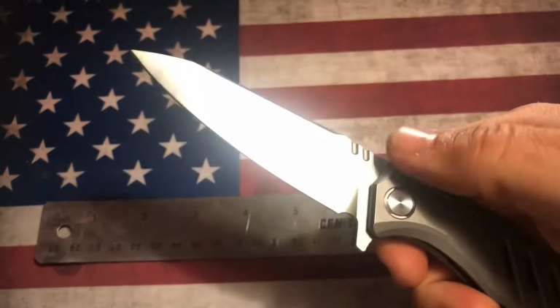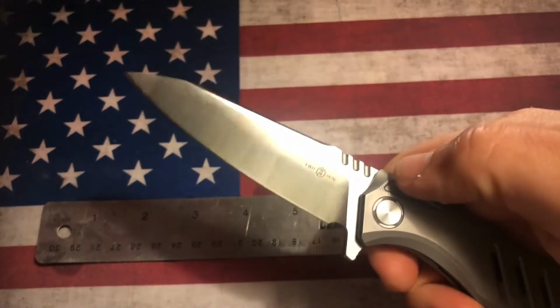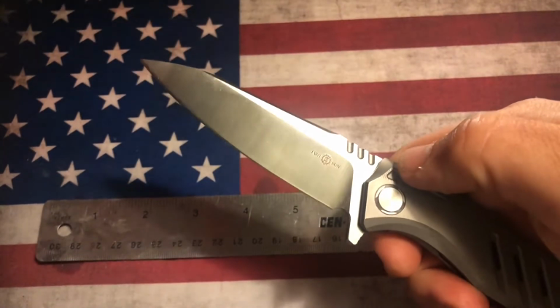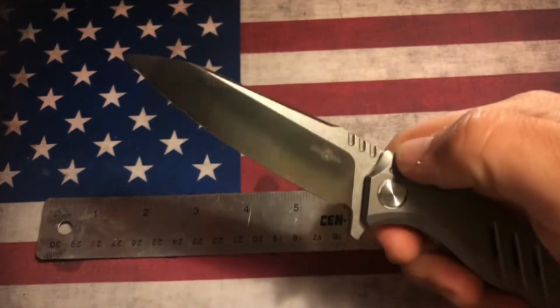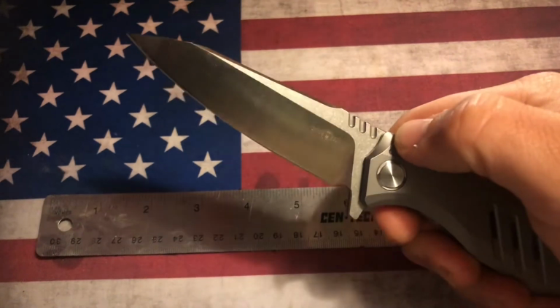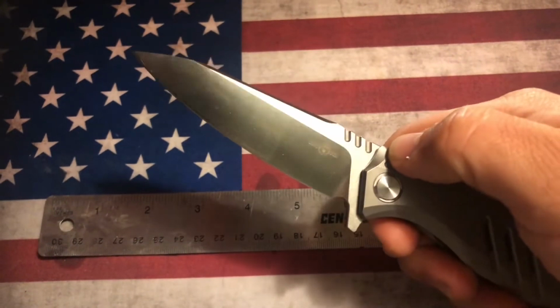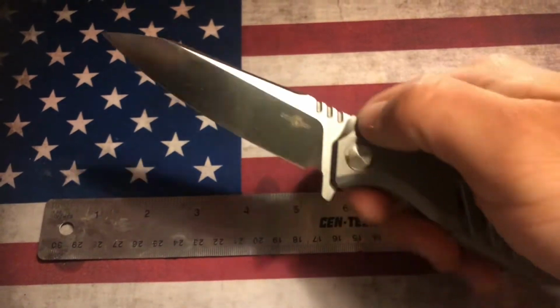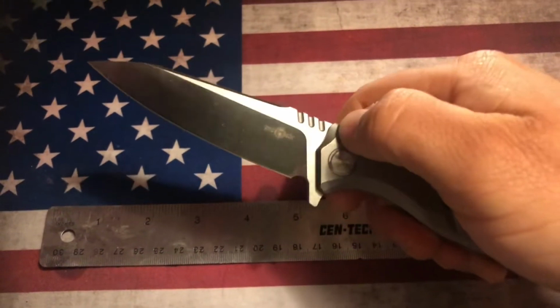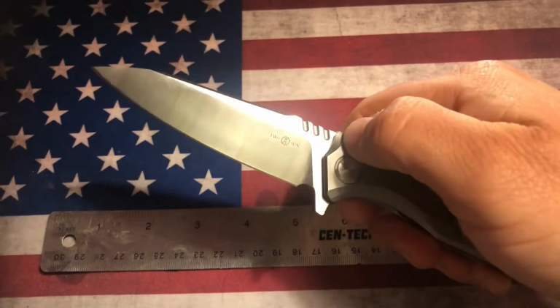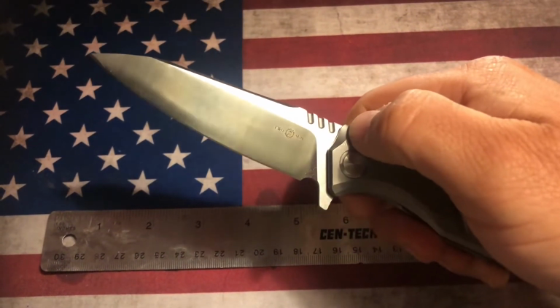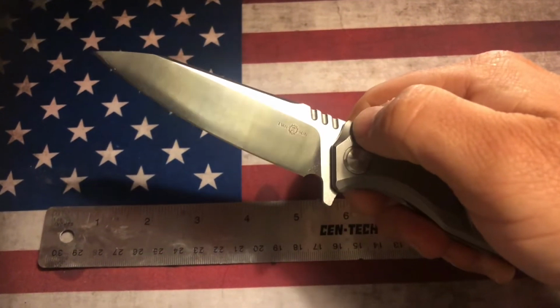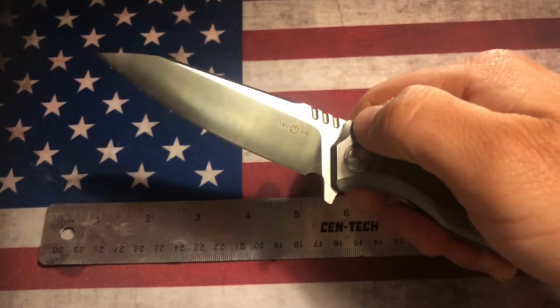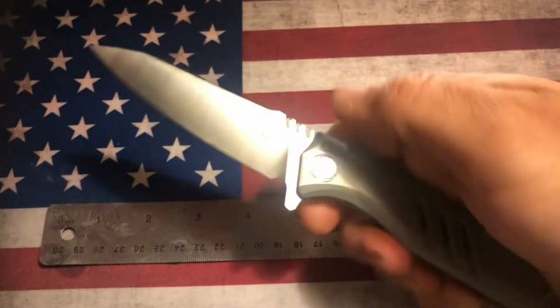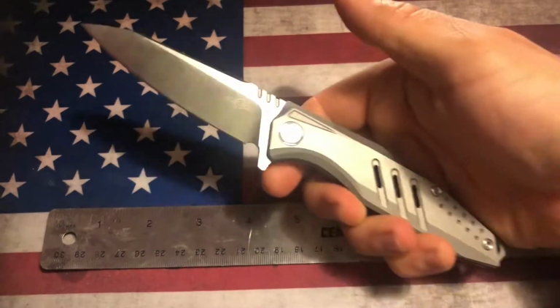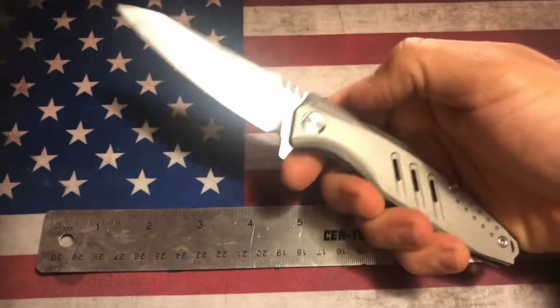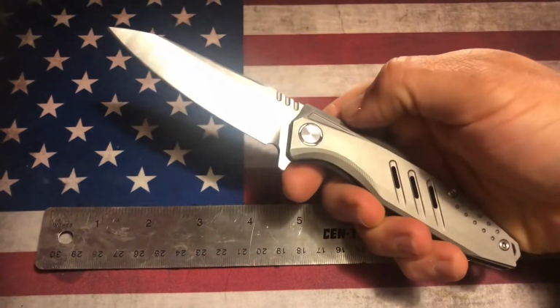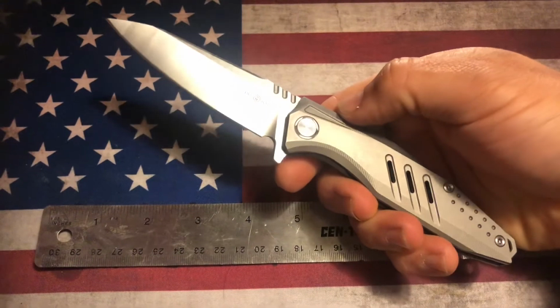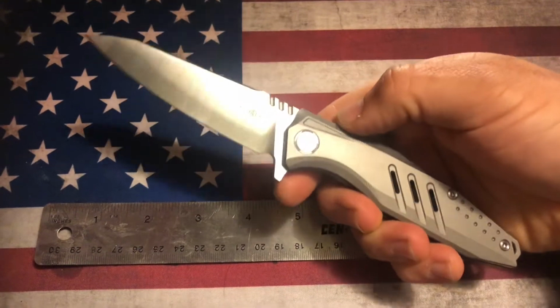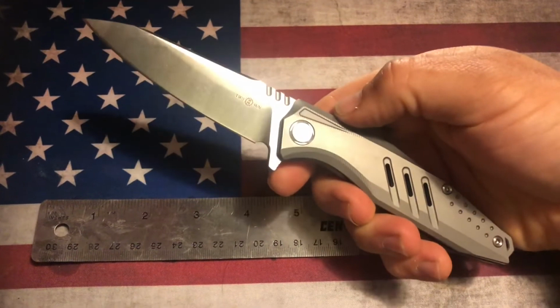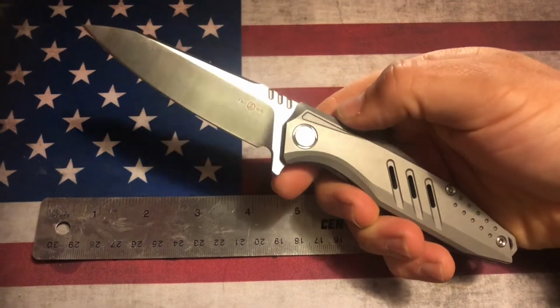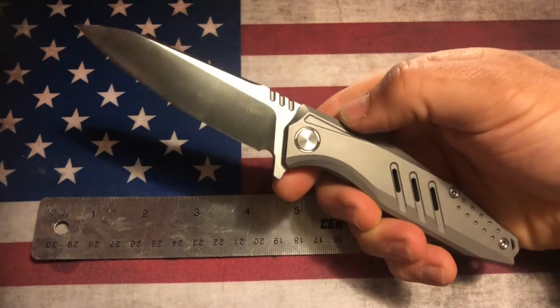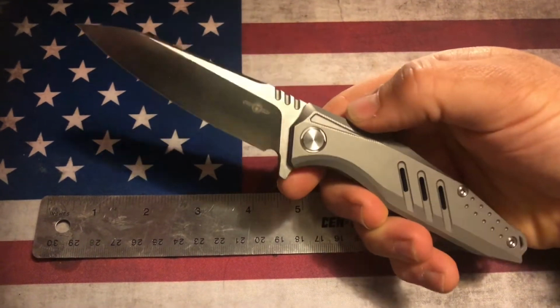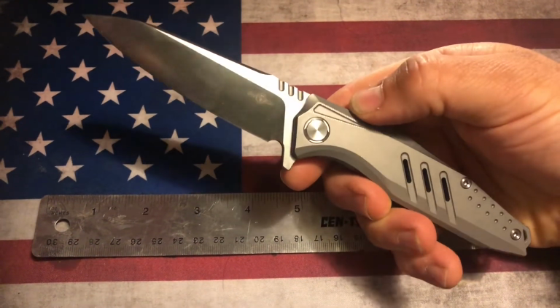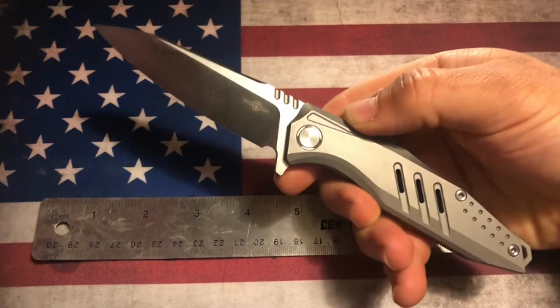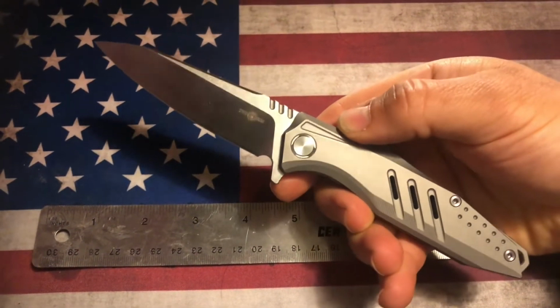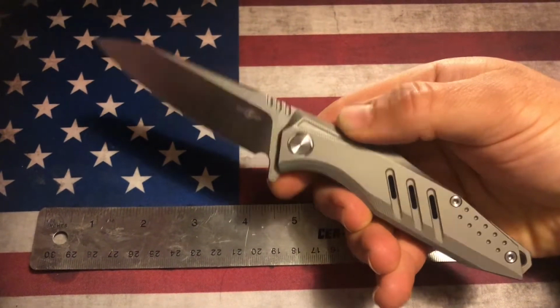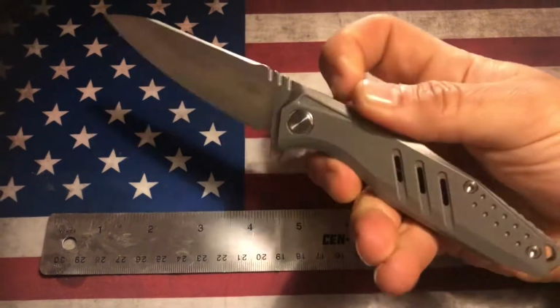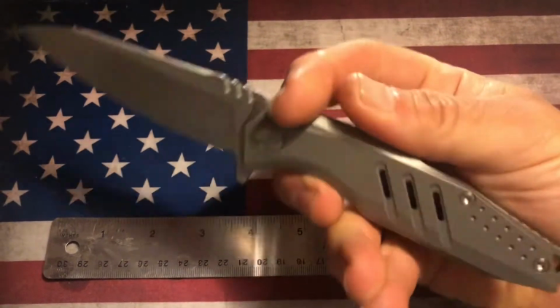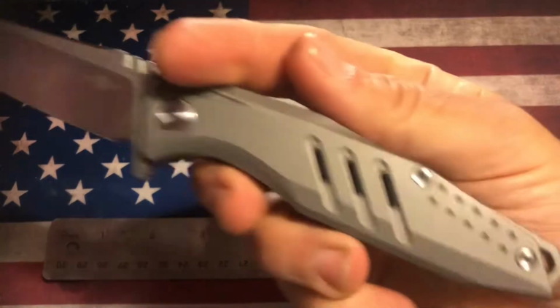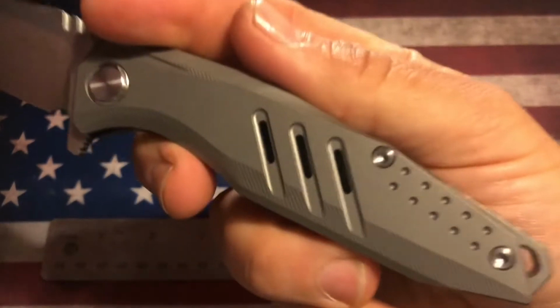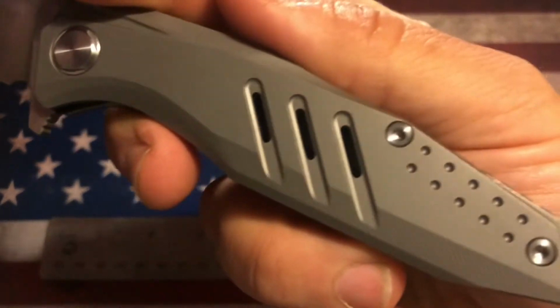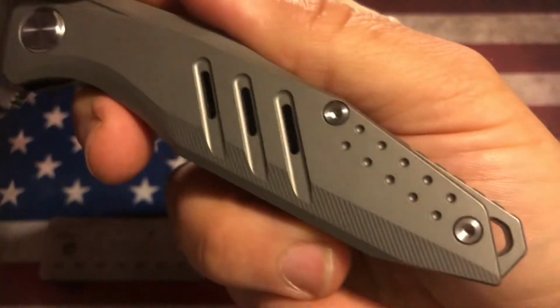It's one heck of a slicing blade — extremely sharp, hair-popping sharp, better than most other knives. Tucson really knows how to put an edge on their blades, I gotta say. But let's get a closer look at this here.